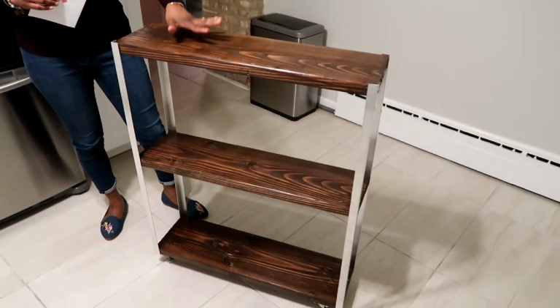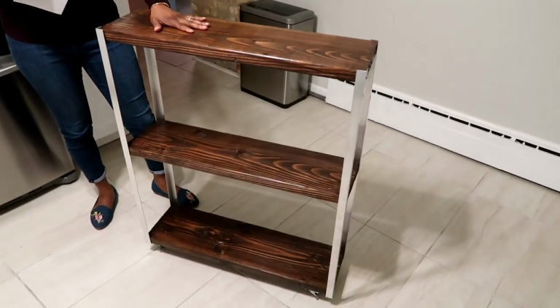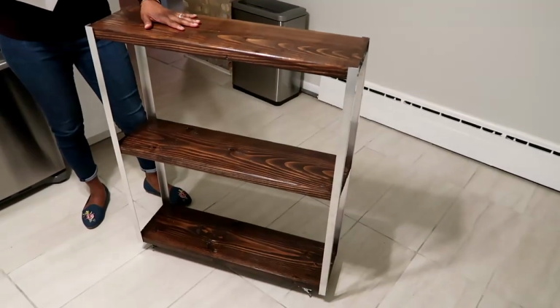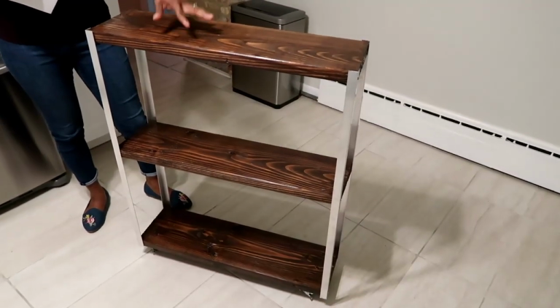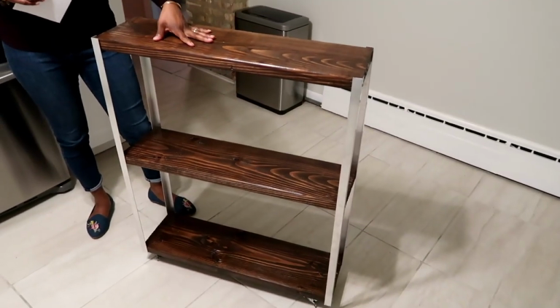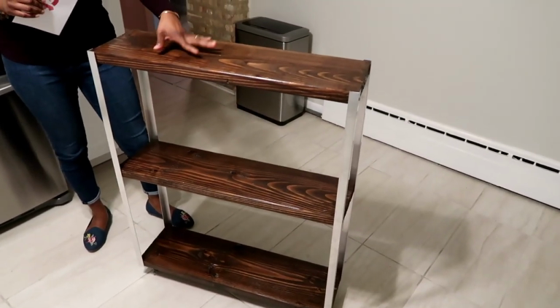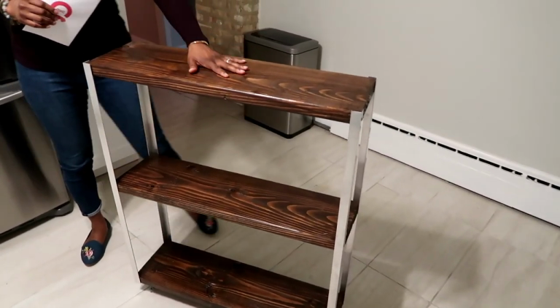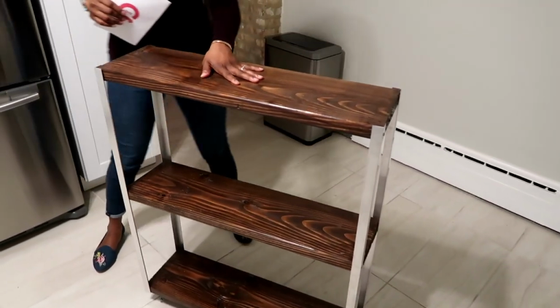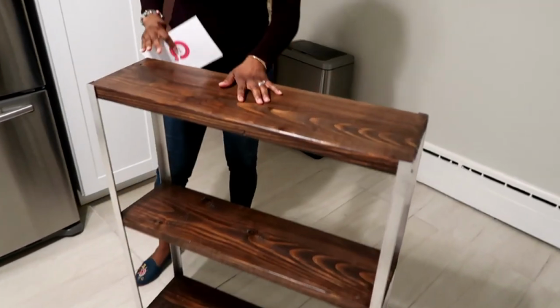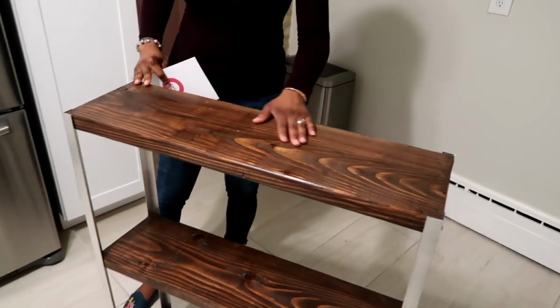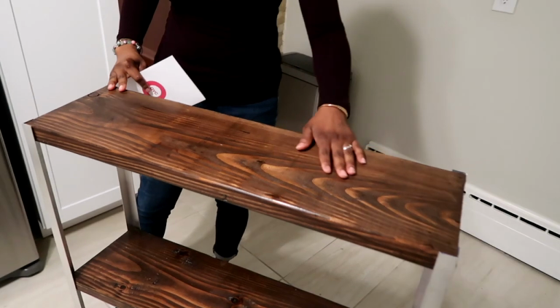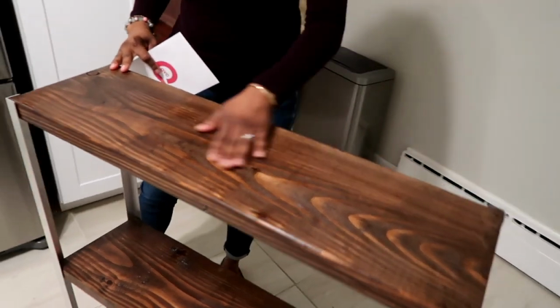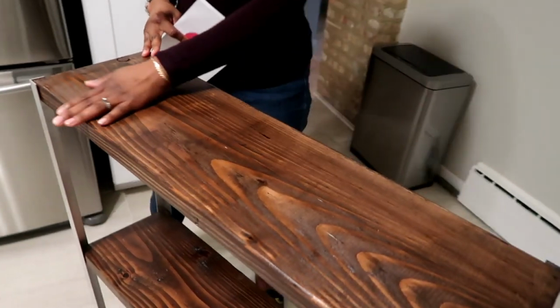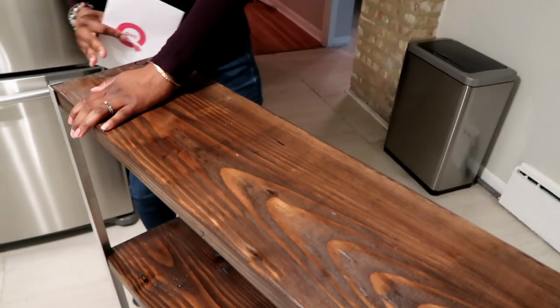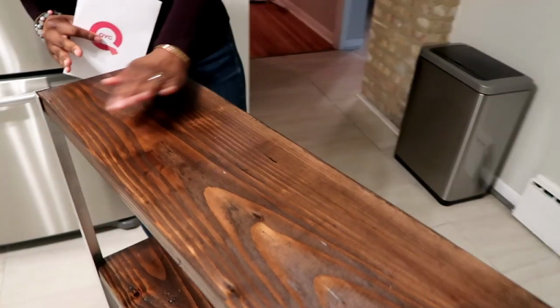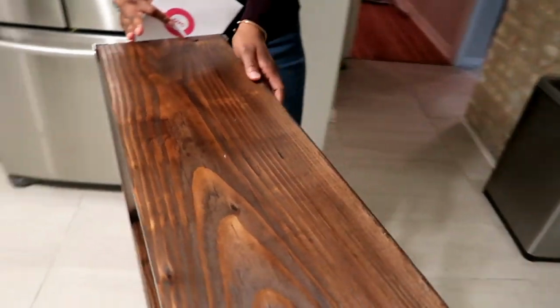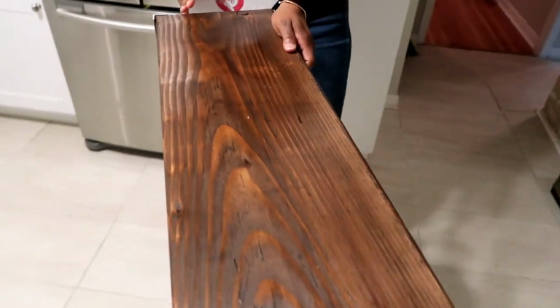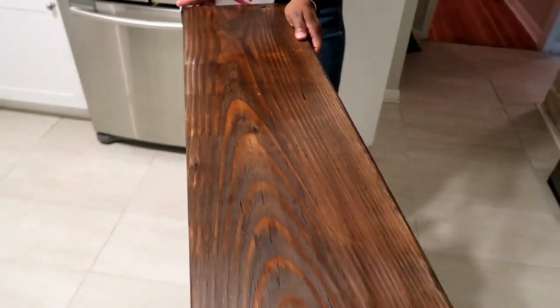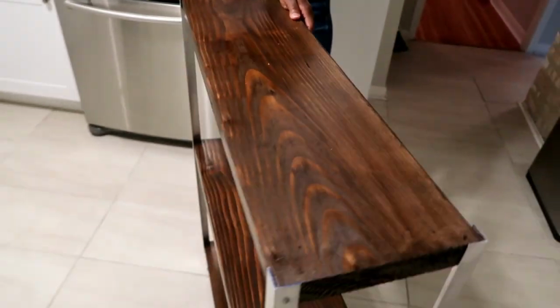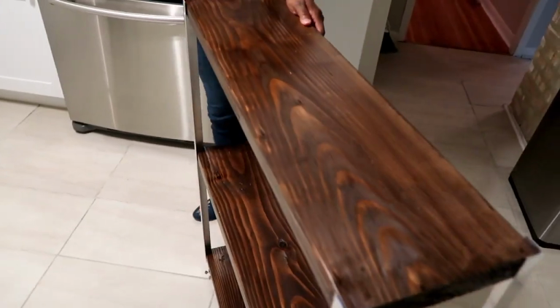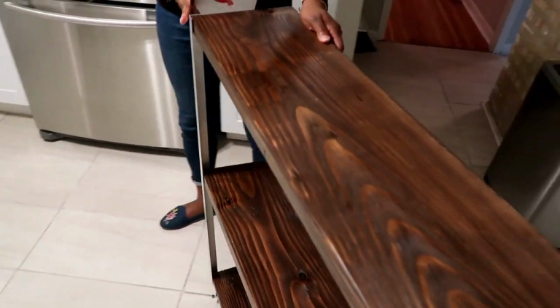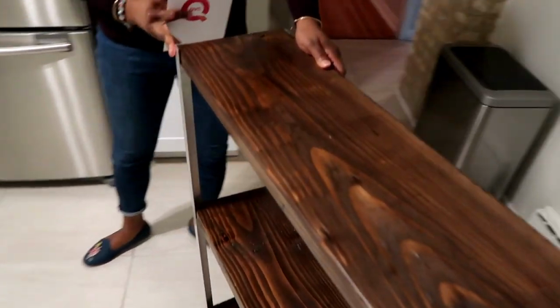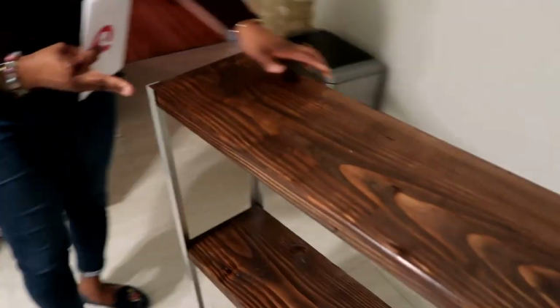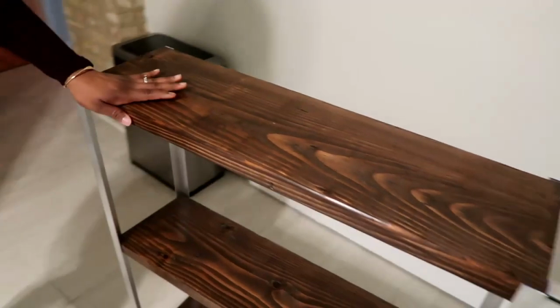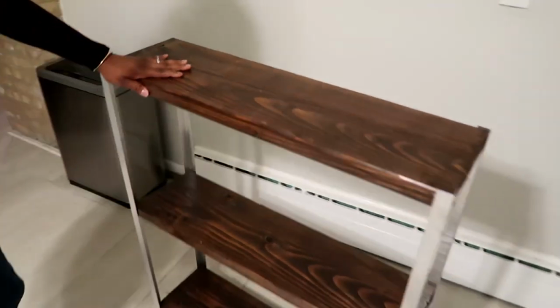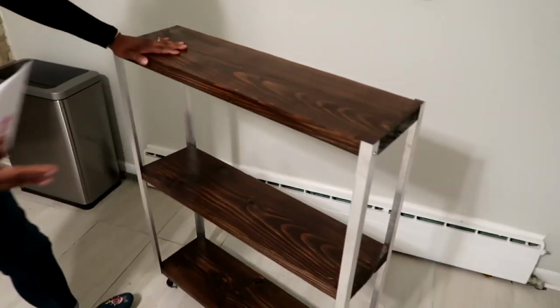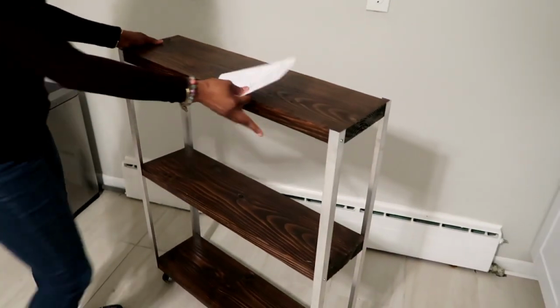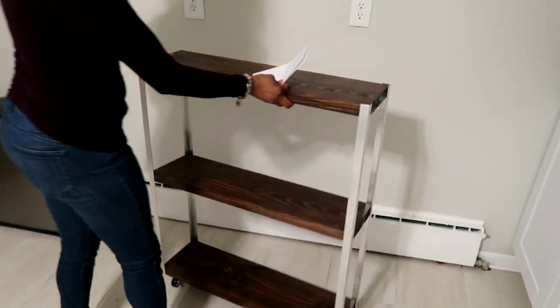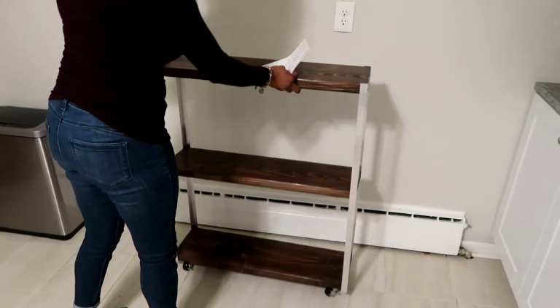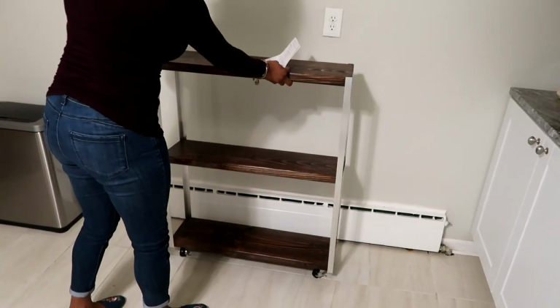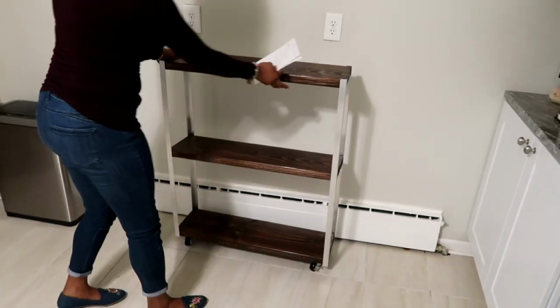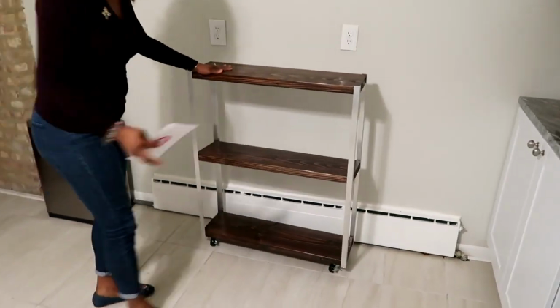The color is Kona. Come on camera crew, get a closer look at this color — so rich. Let's see how it looks once you accessorize it with some kitchen items.